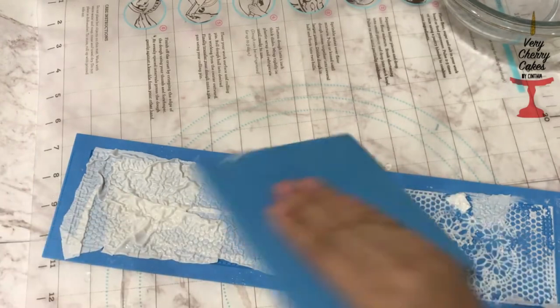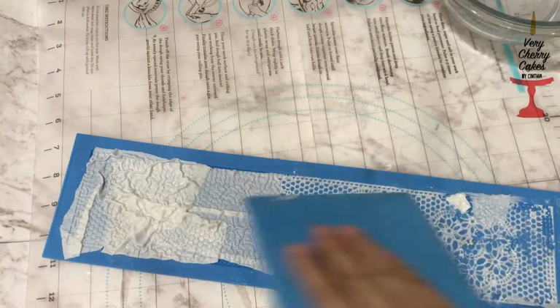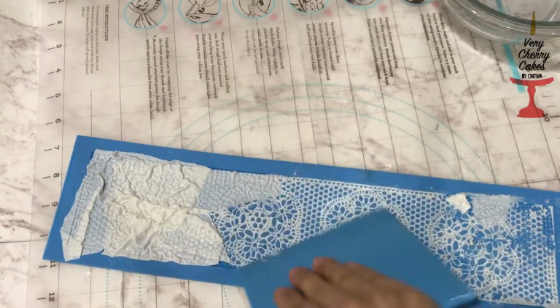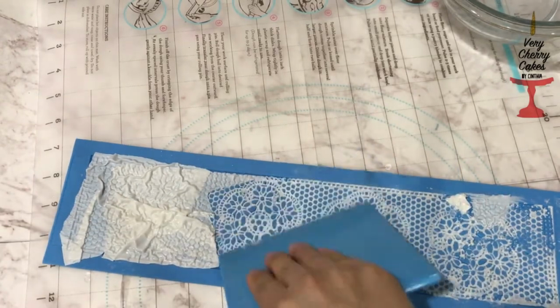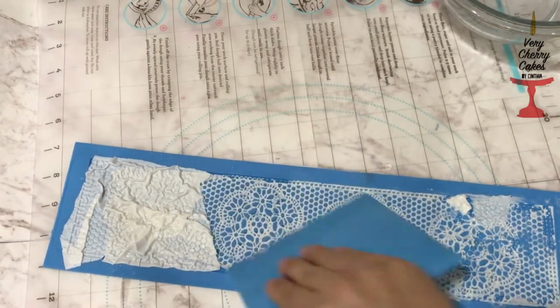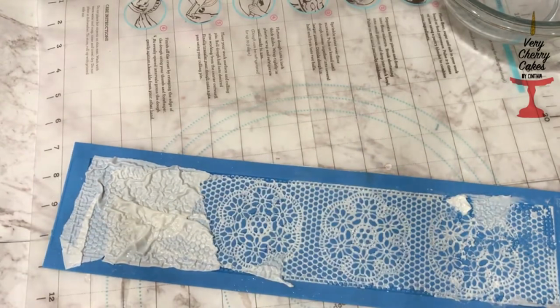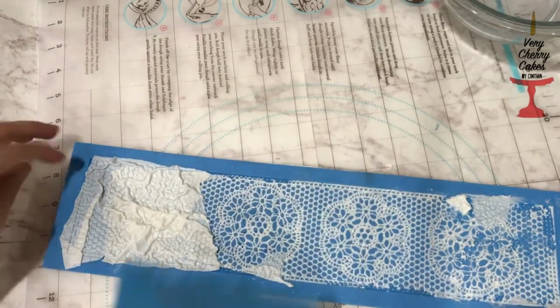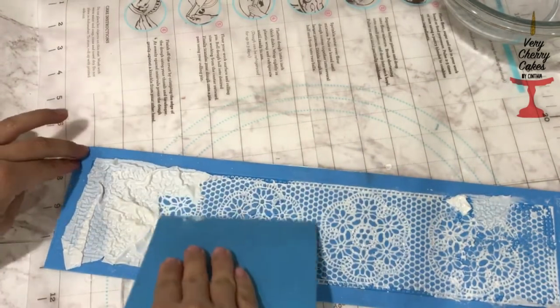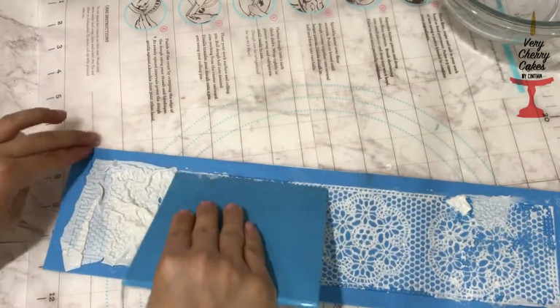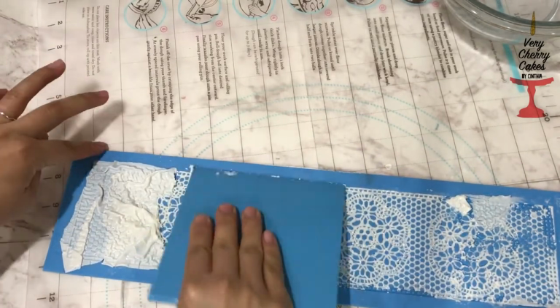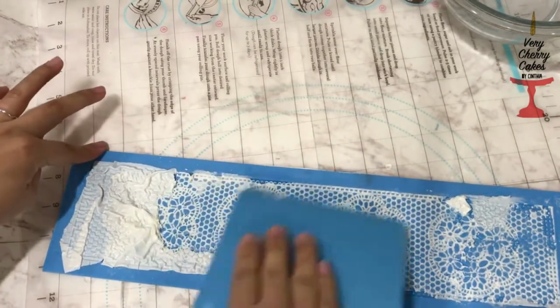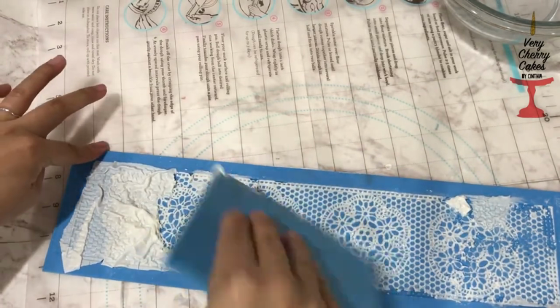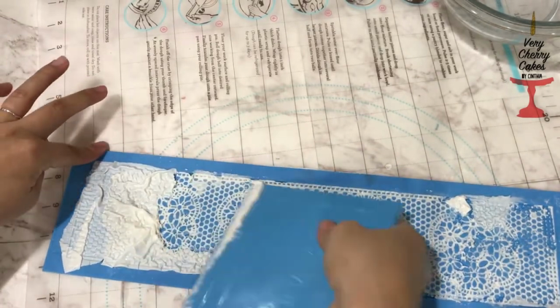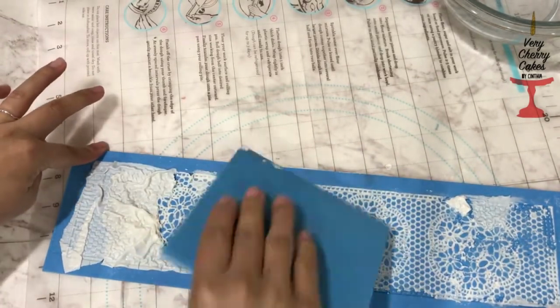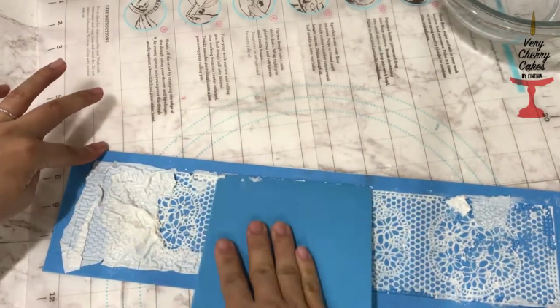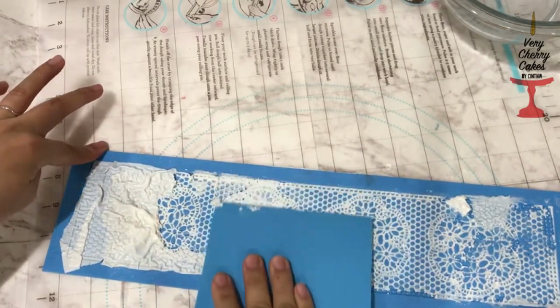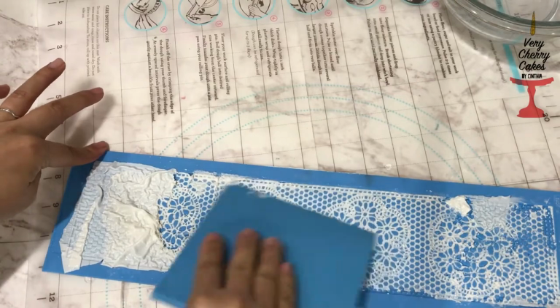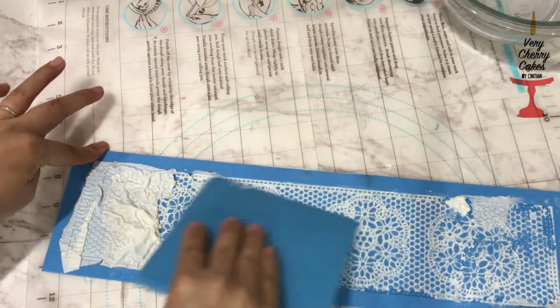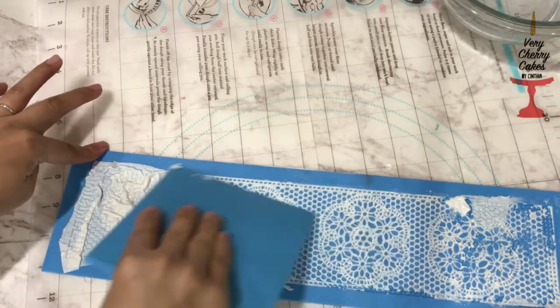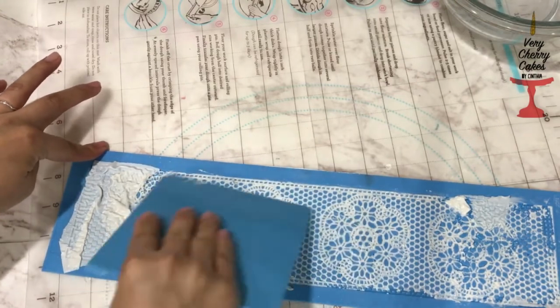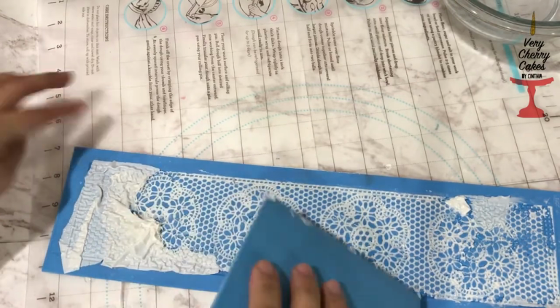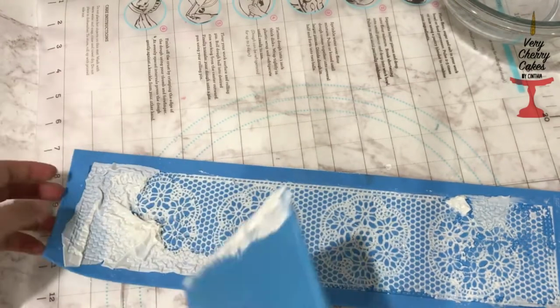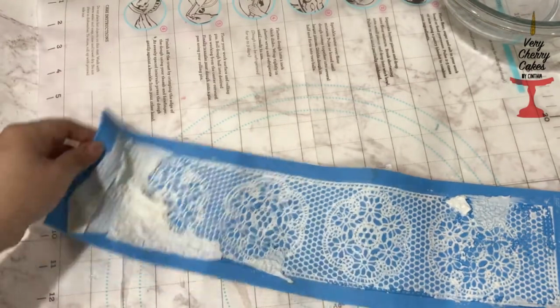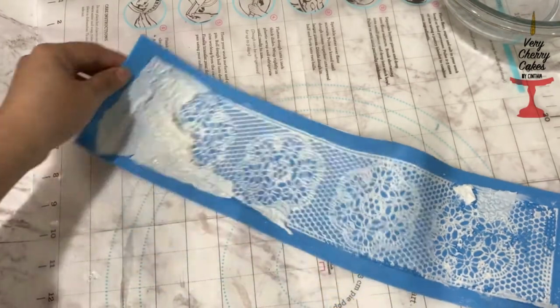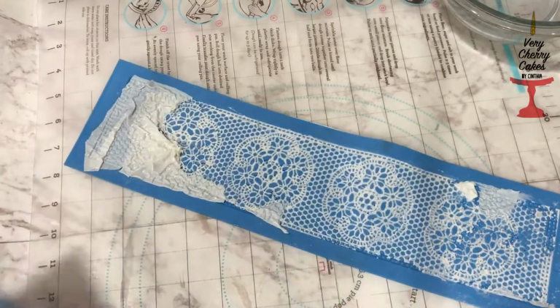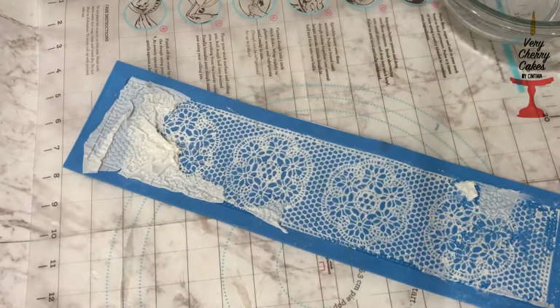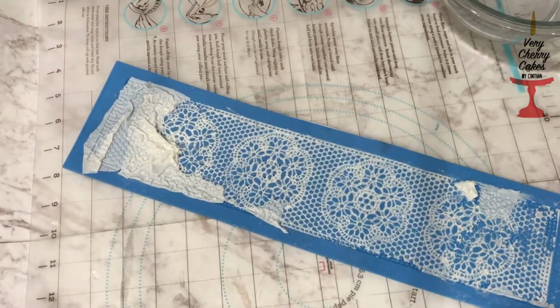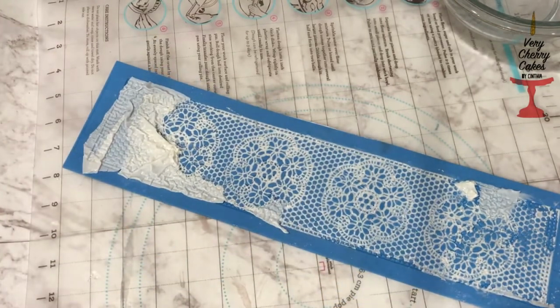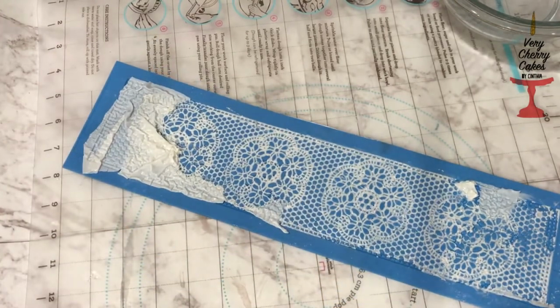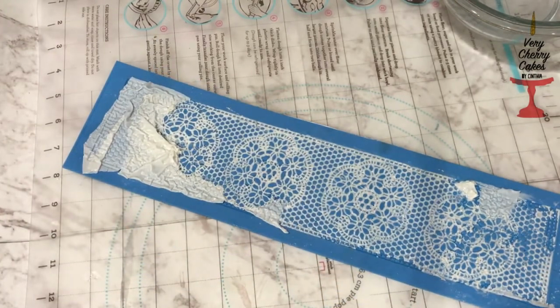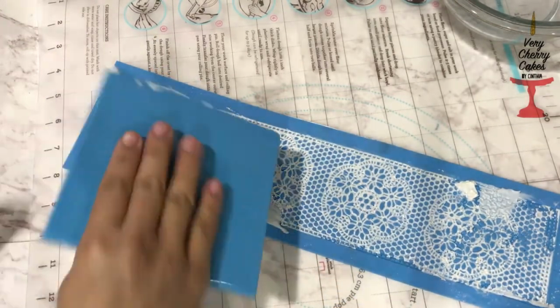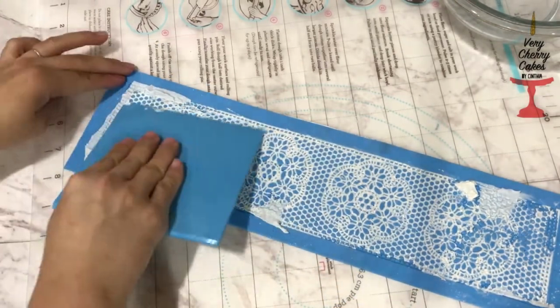Continue to evenly spread your edible fabric throughout your lace mat. Don't worry about the edges being too clean — you can always cut off any excess with a little pair of scissors.